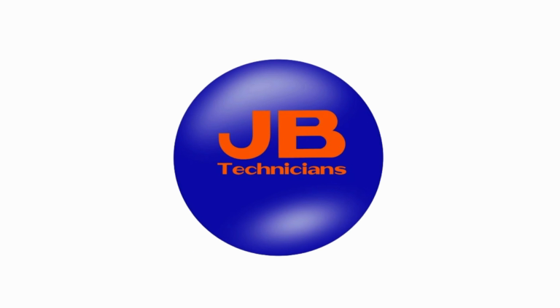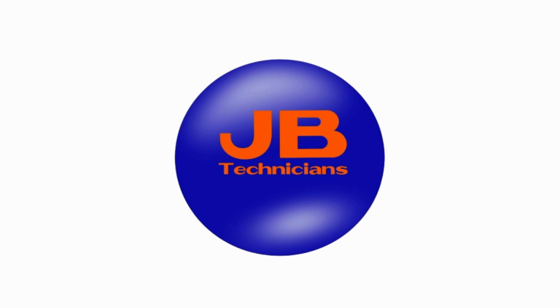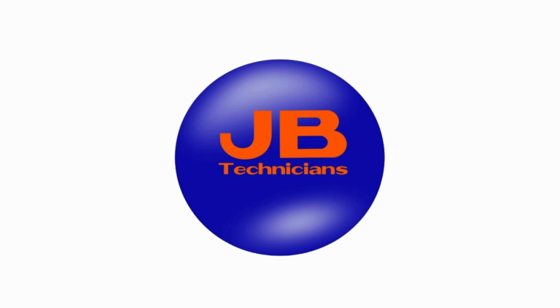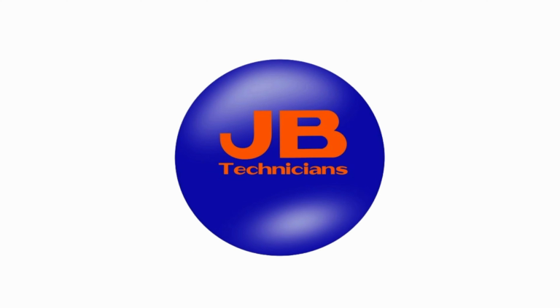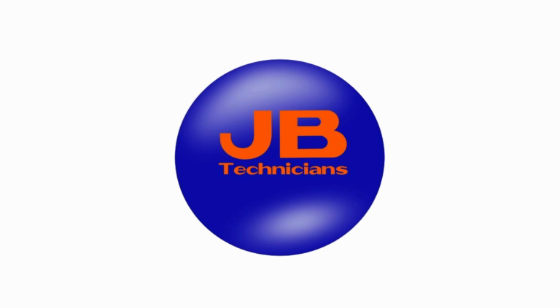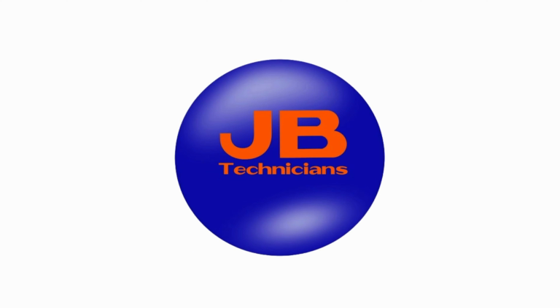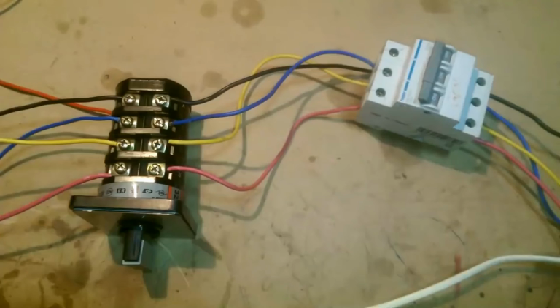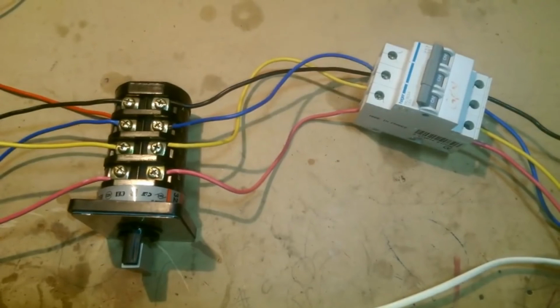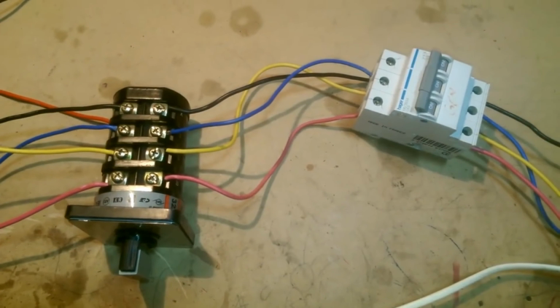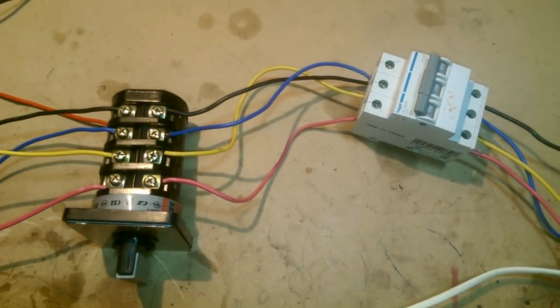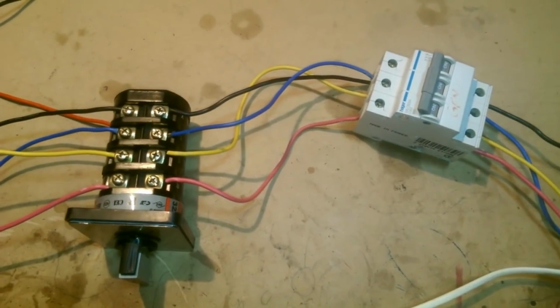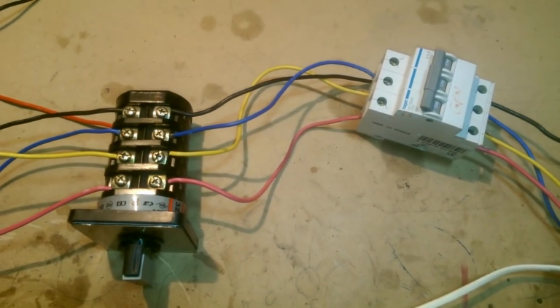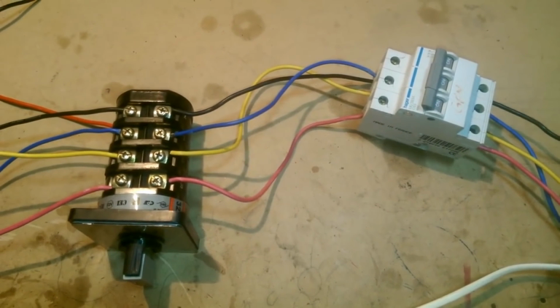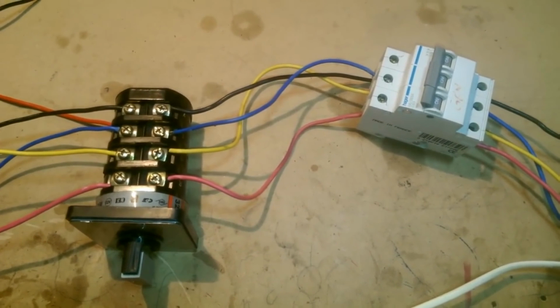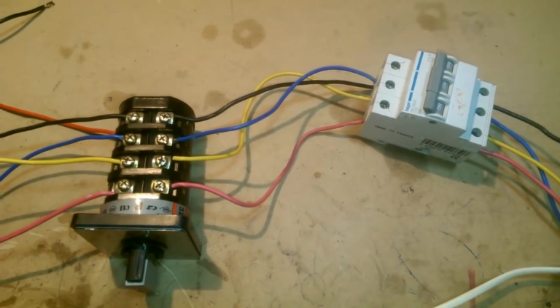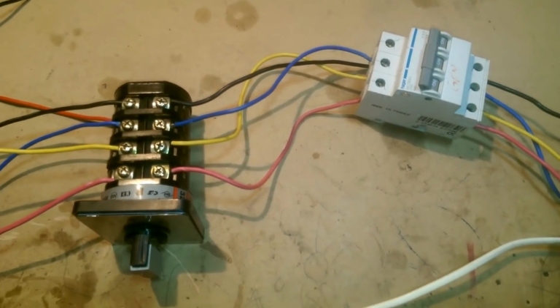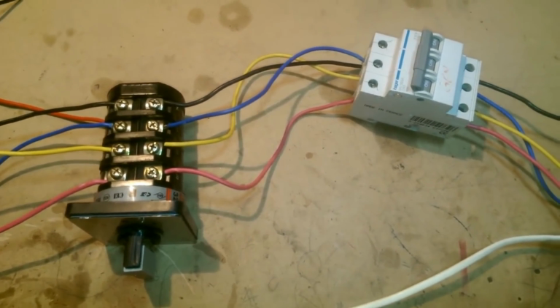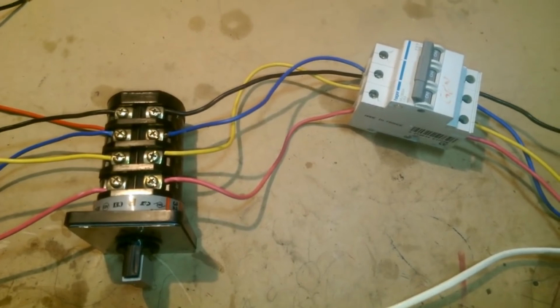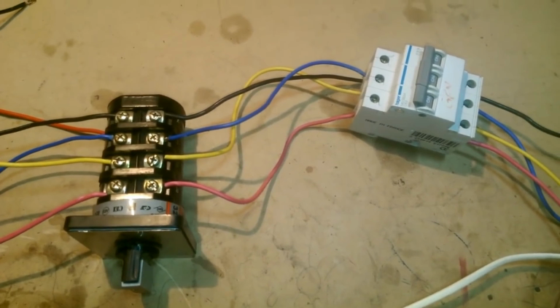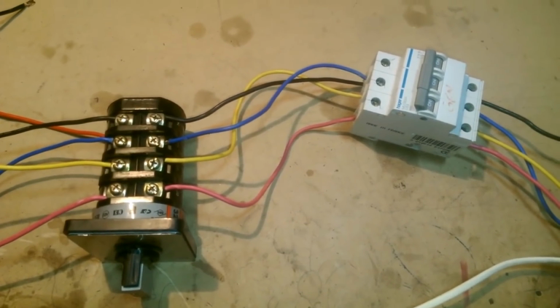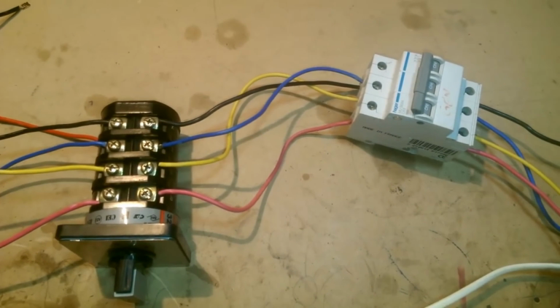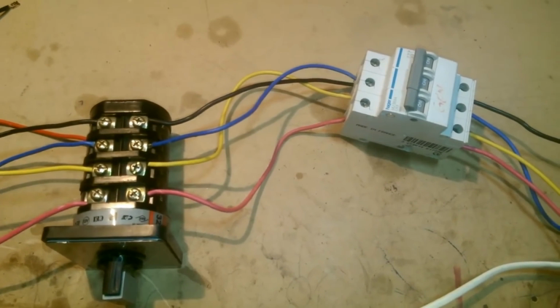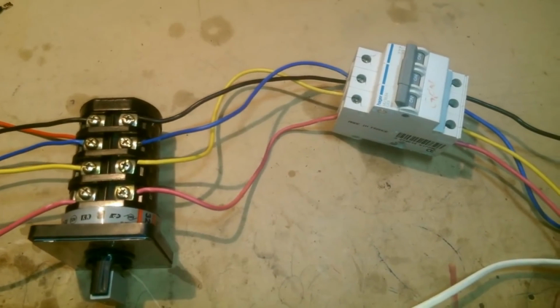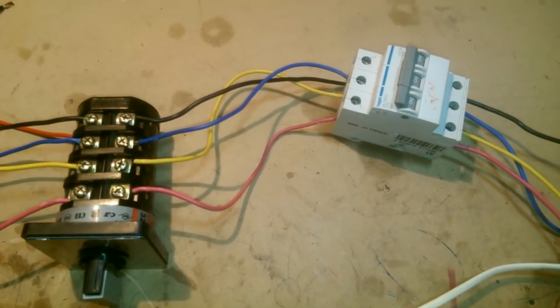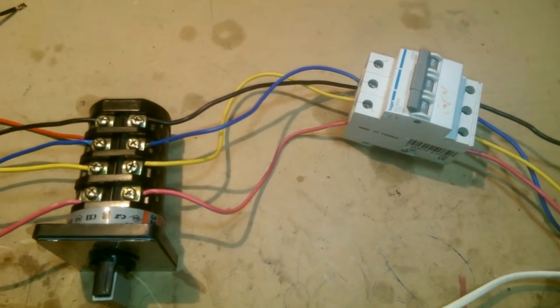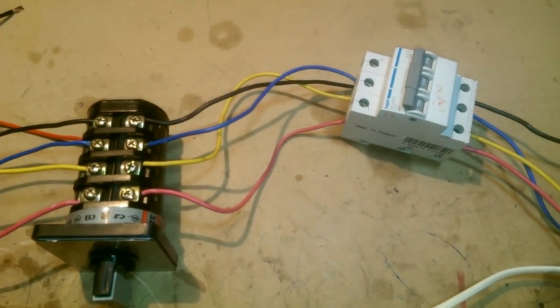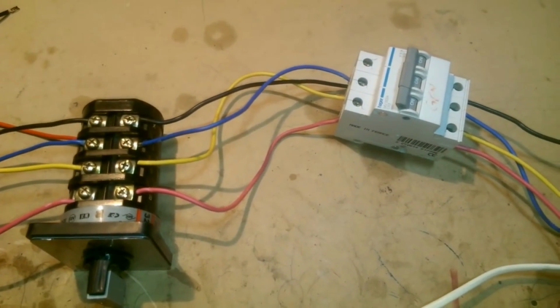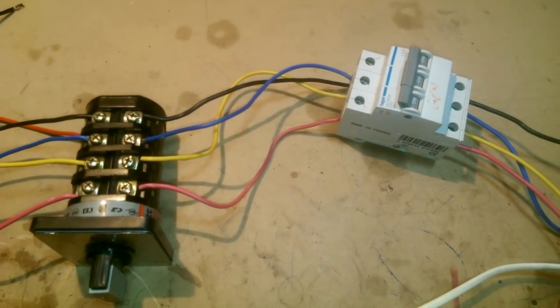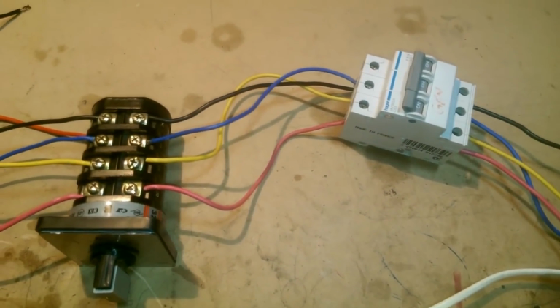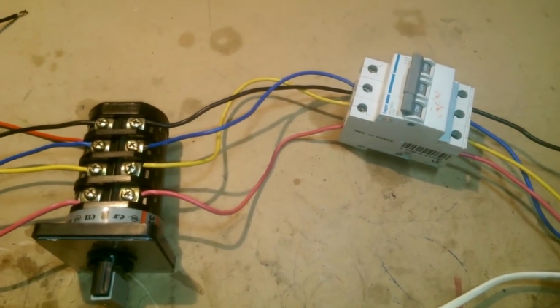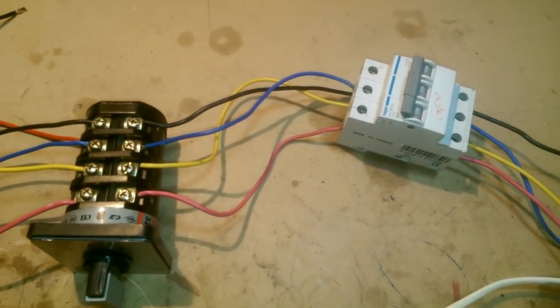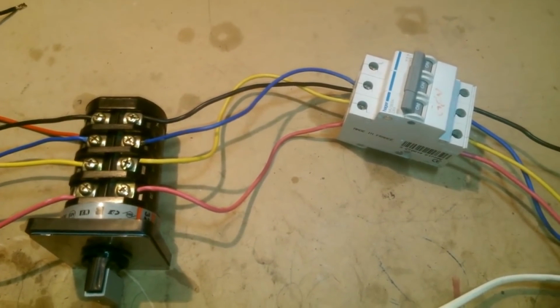Welcome to JB Technician's Friends, and I am JB. Today we will talk about the rotary changeover switch.